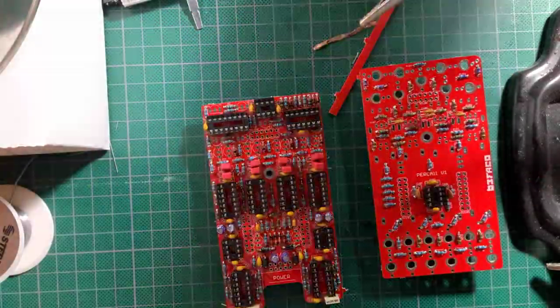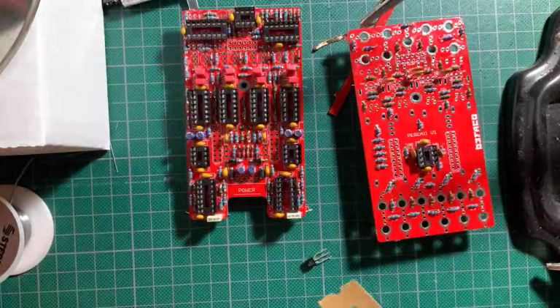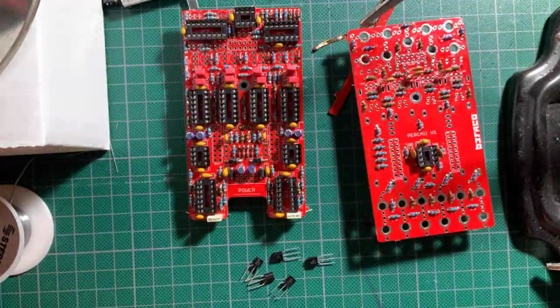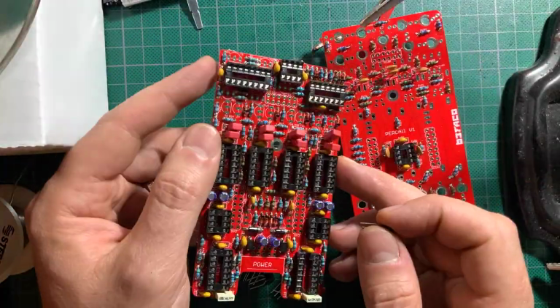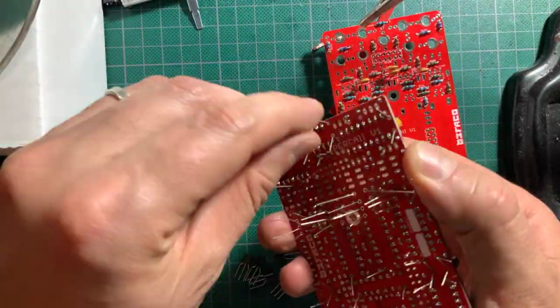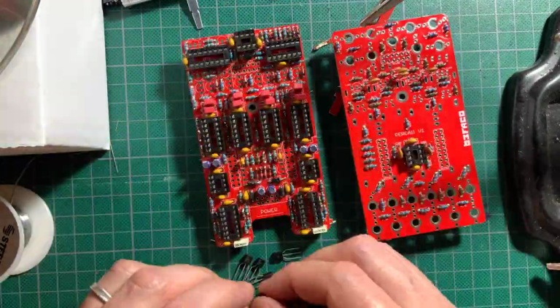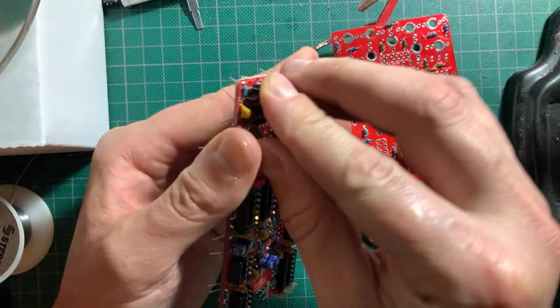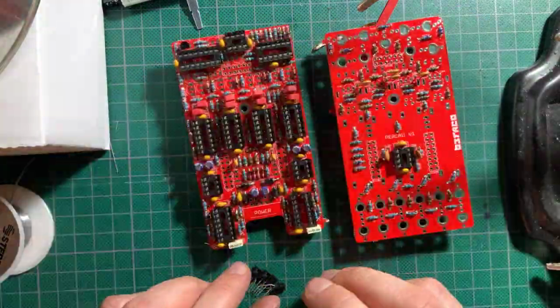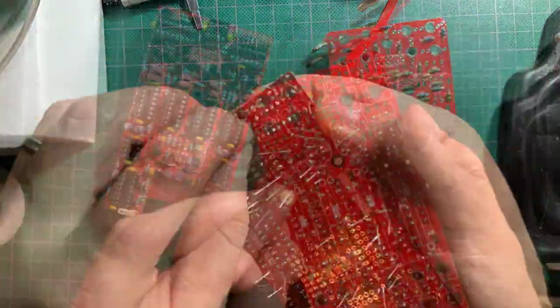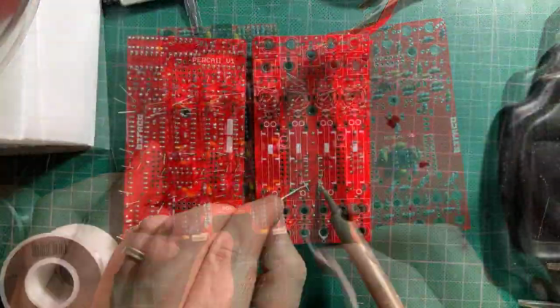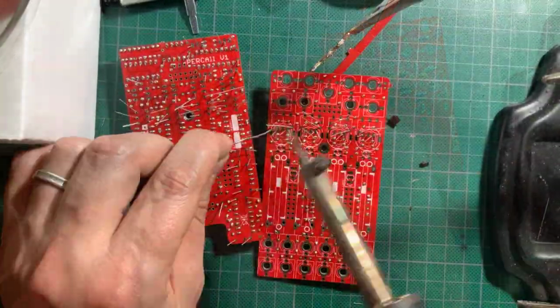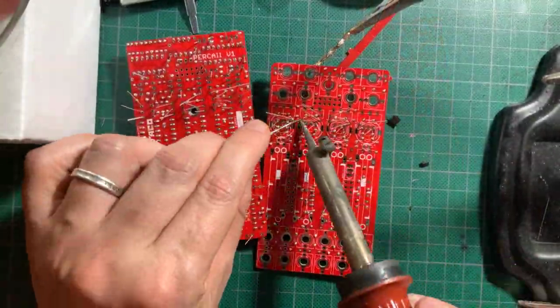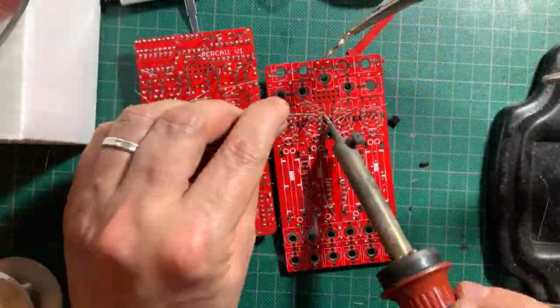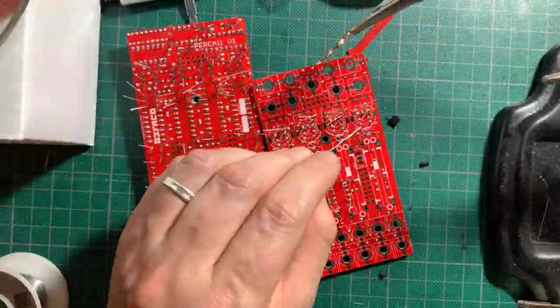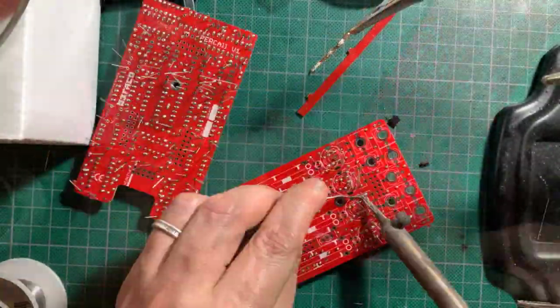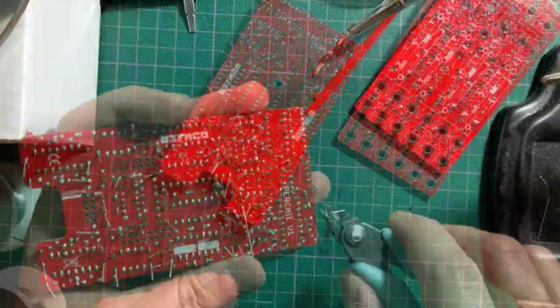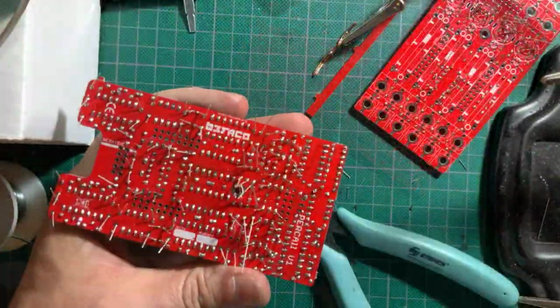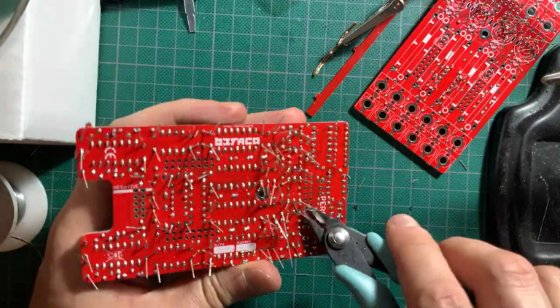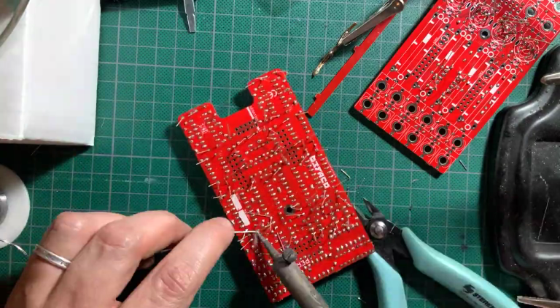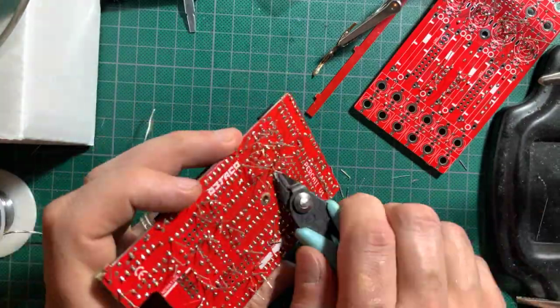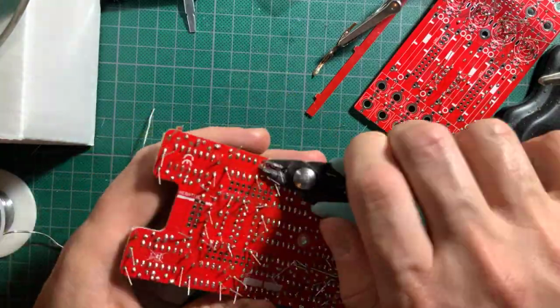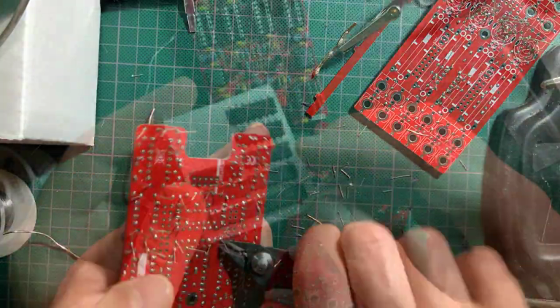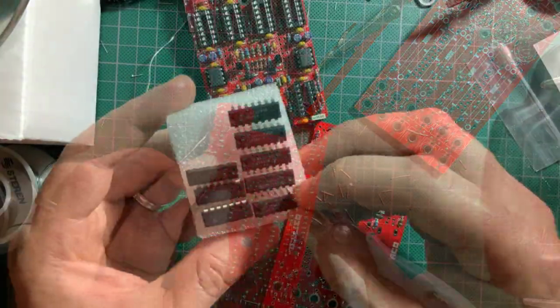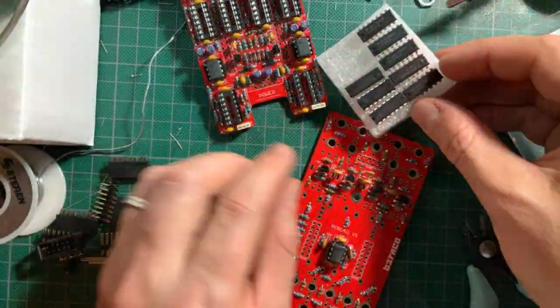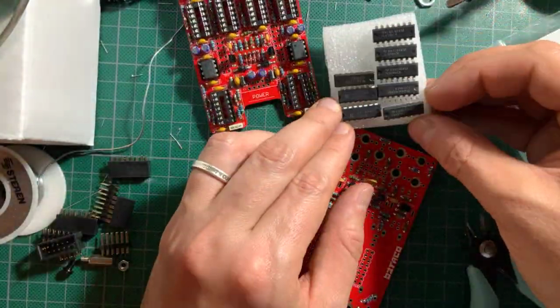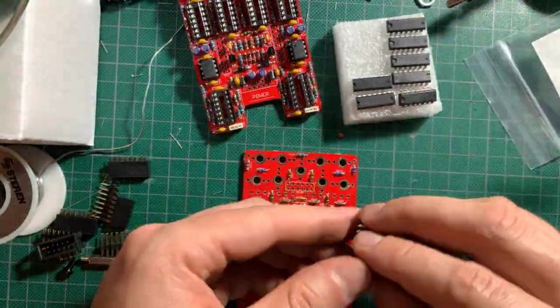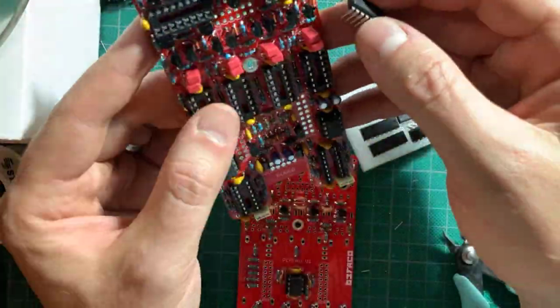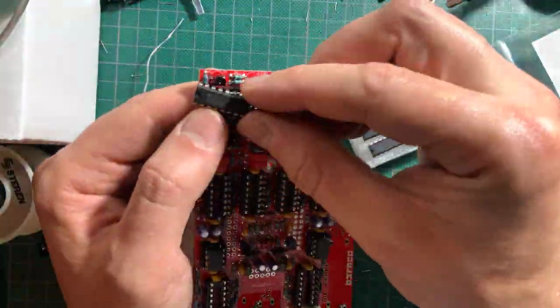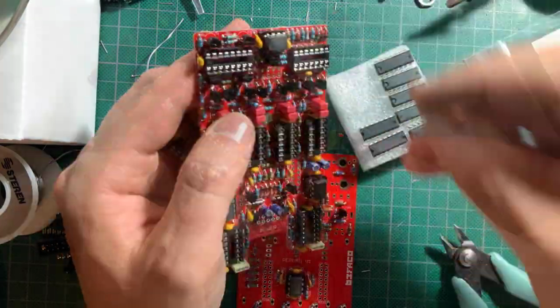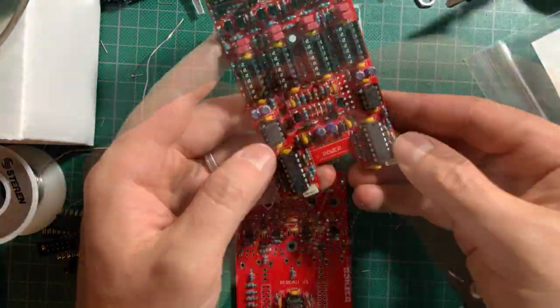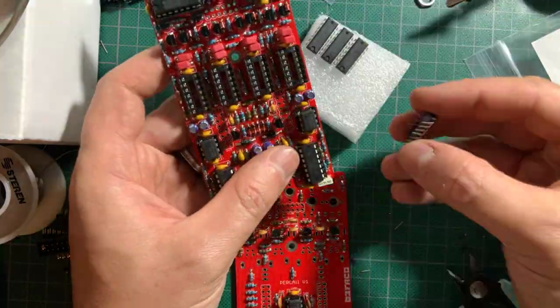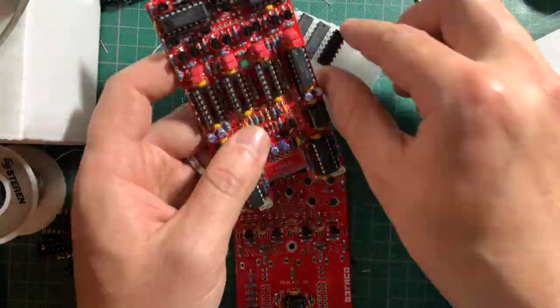Then came the transistors. Make sure not to mix them up and follow the orientation on the silkscreen. Snap on the ICs, minding their orientation carefully.